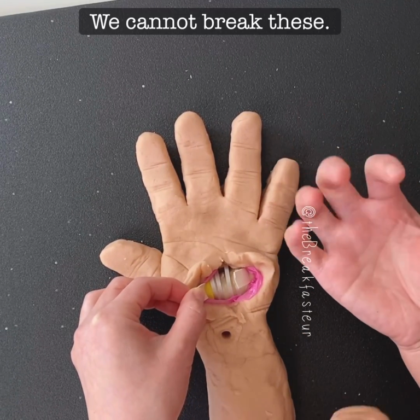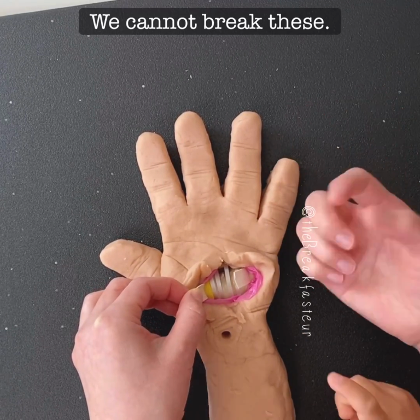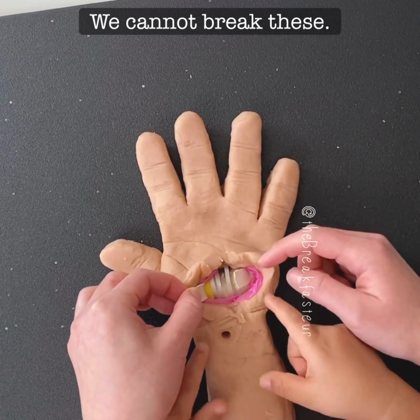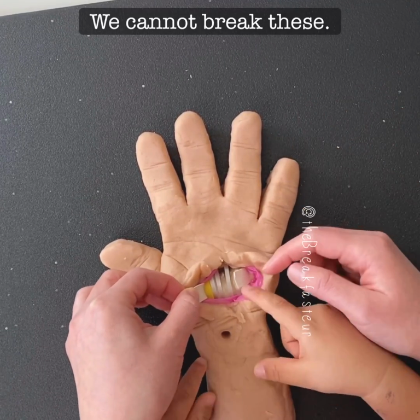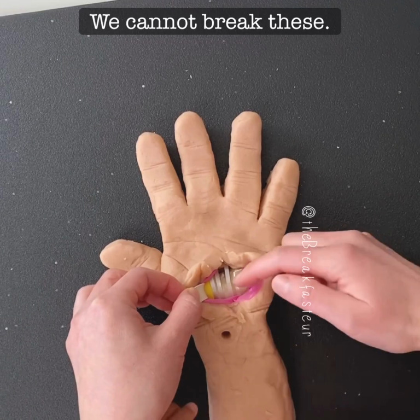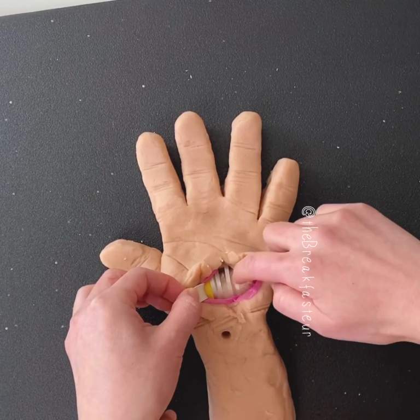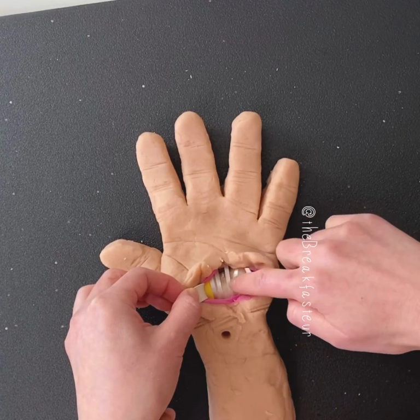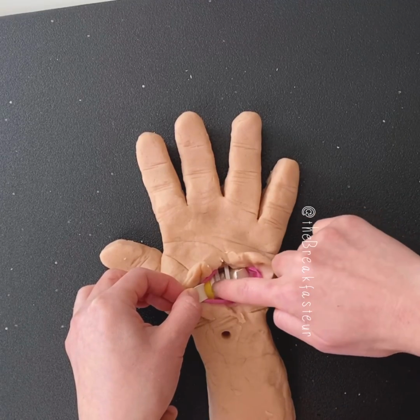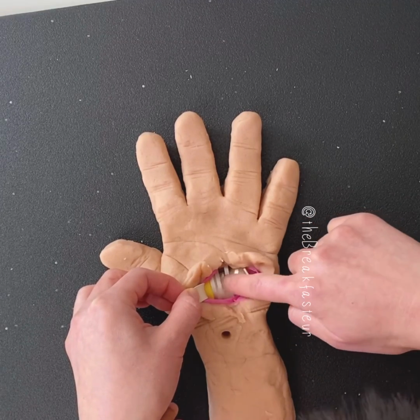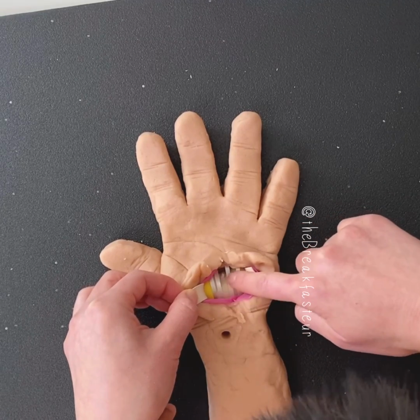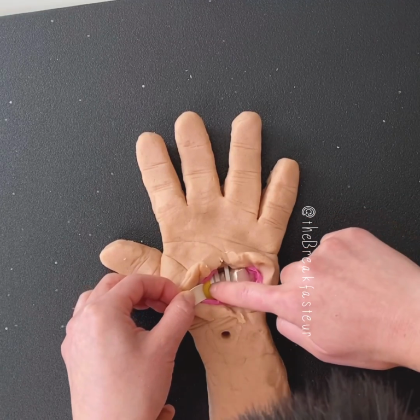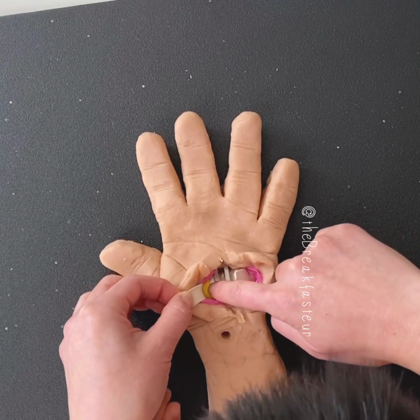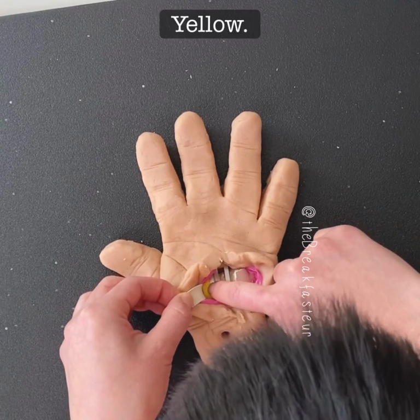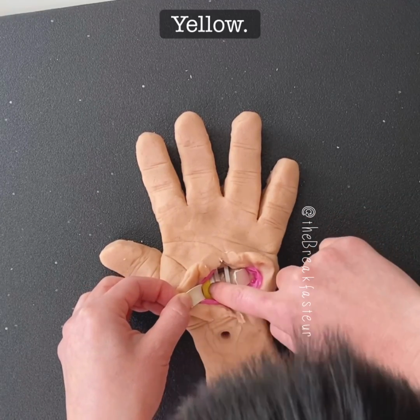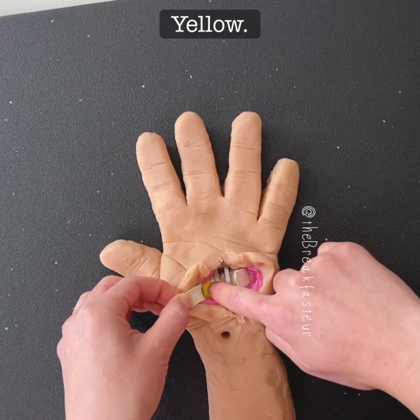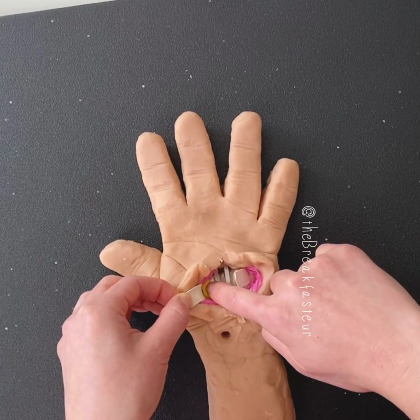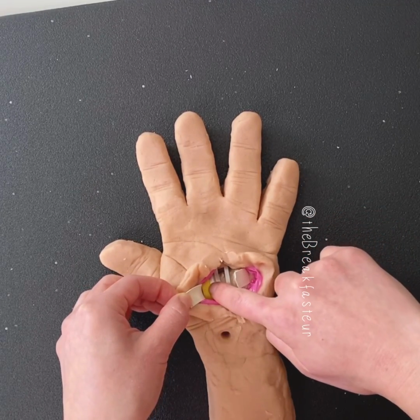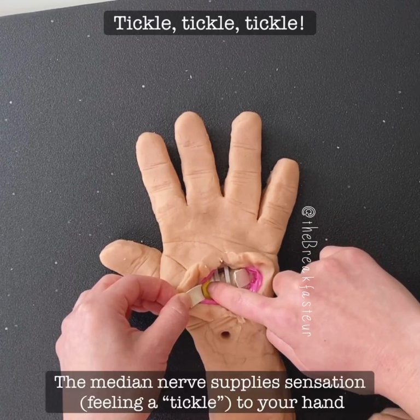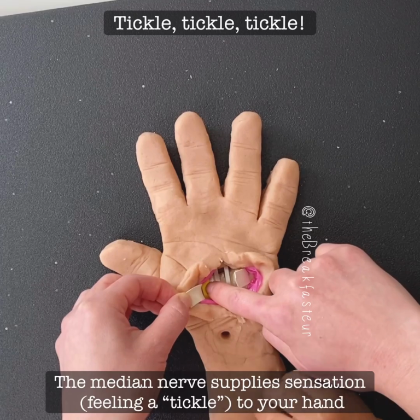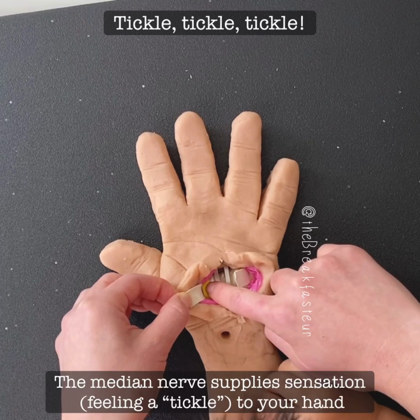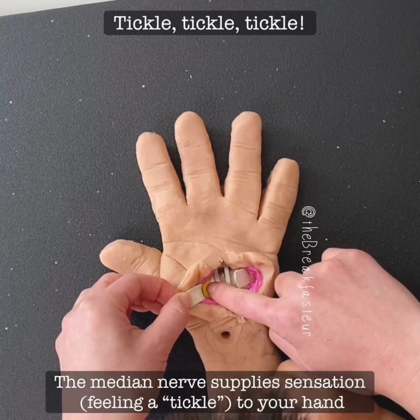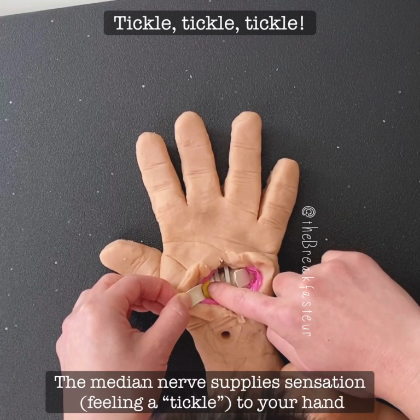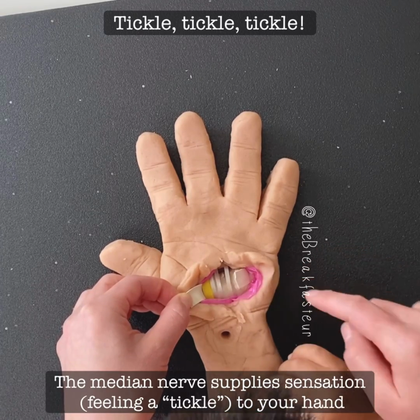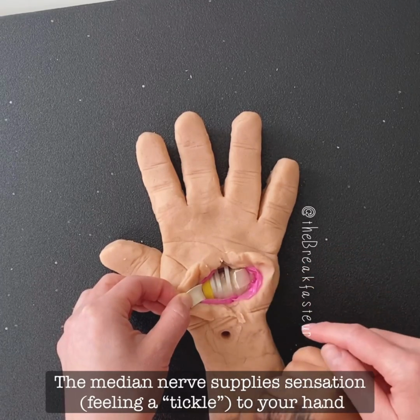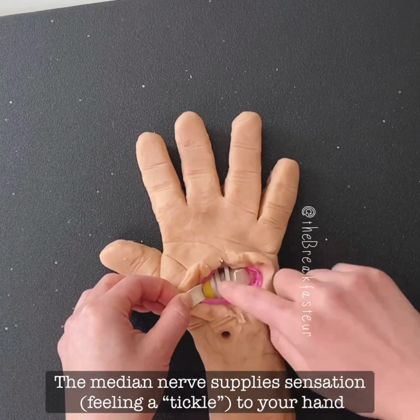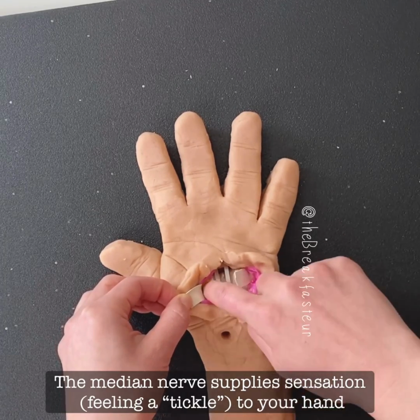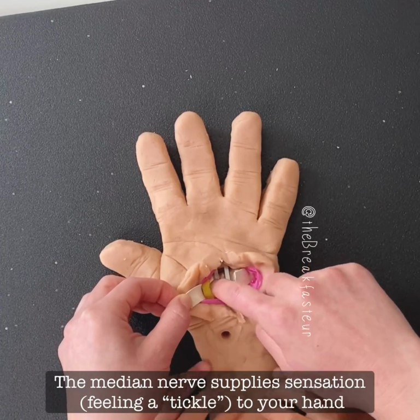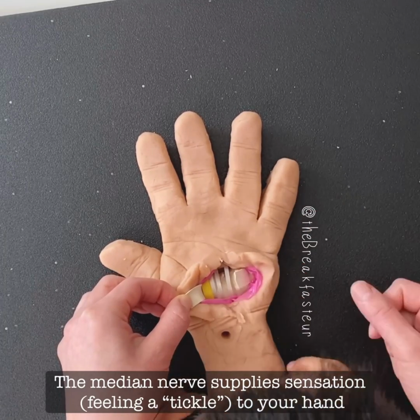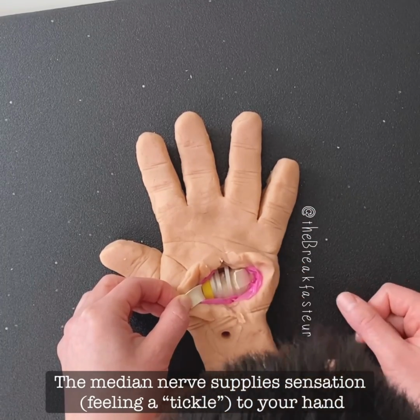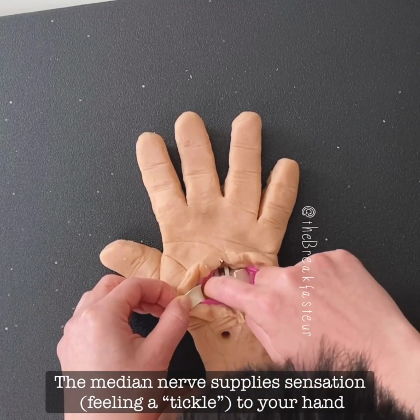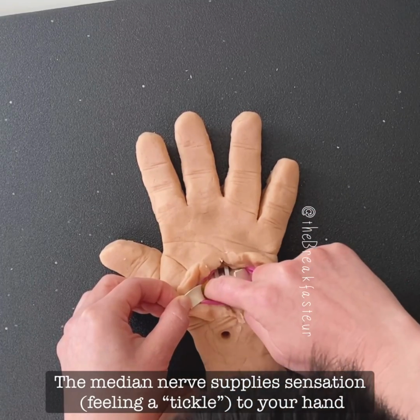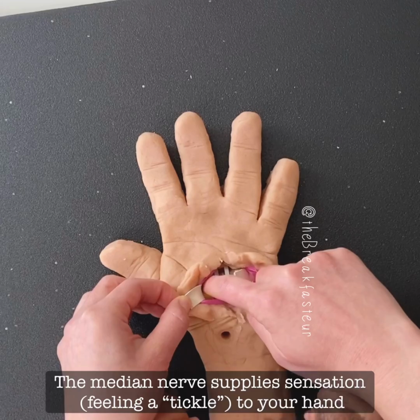We cannot break these. Yes, we don't want to cut the tendons. What's that? Yellow. What's the yellow? So that's the median nerve.